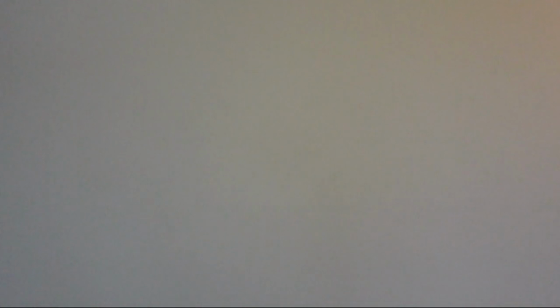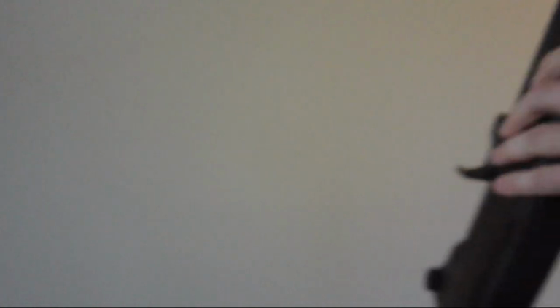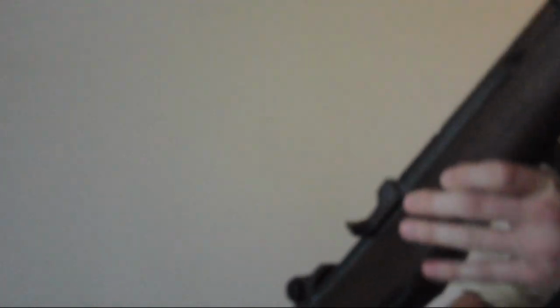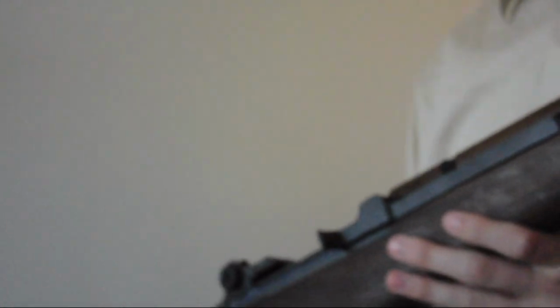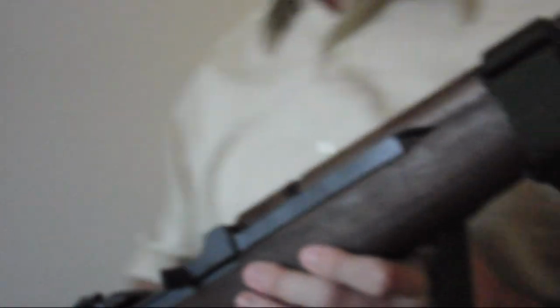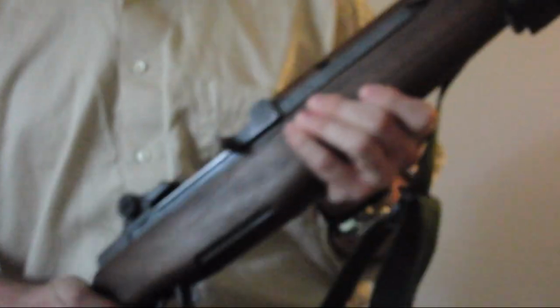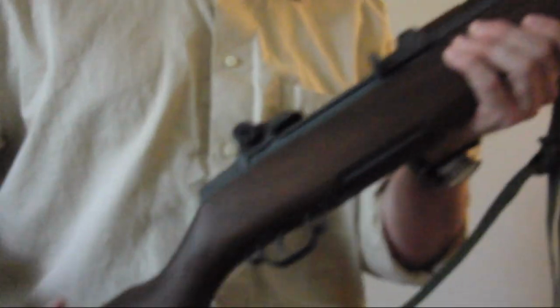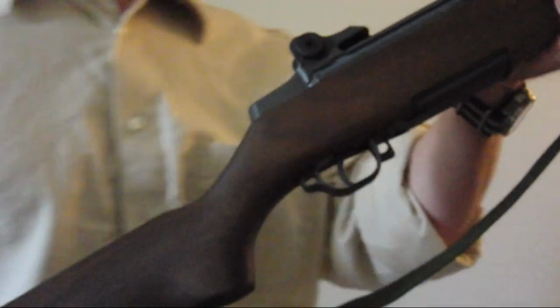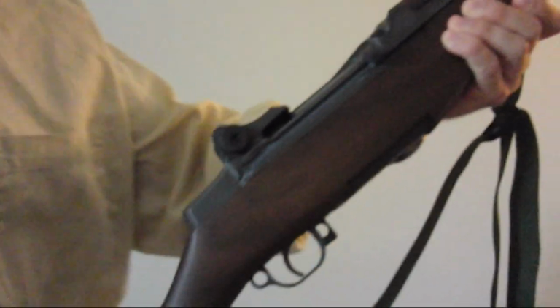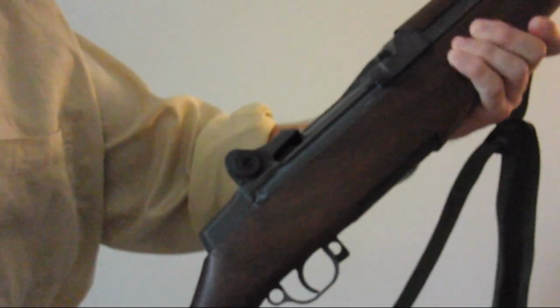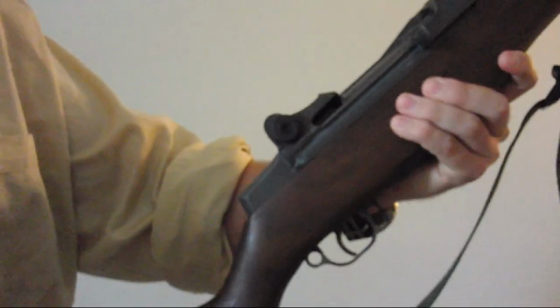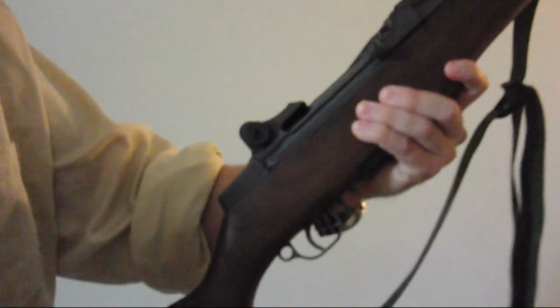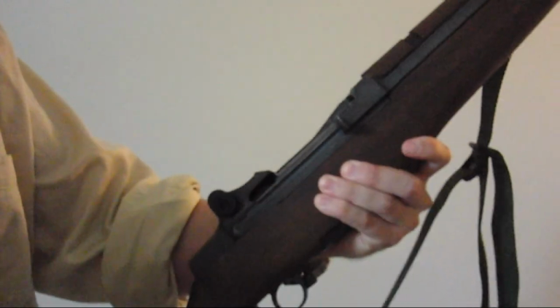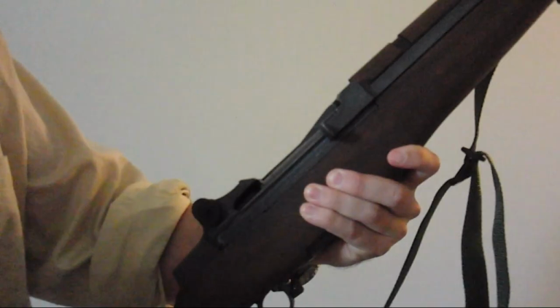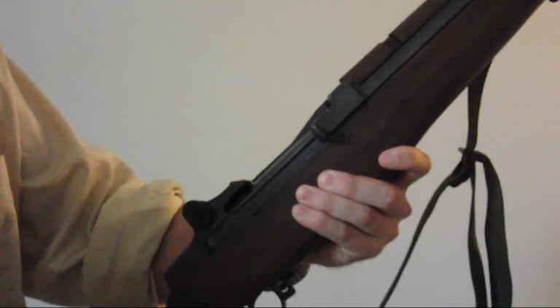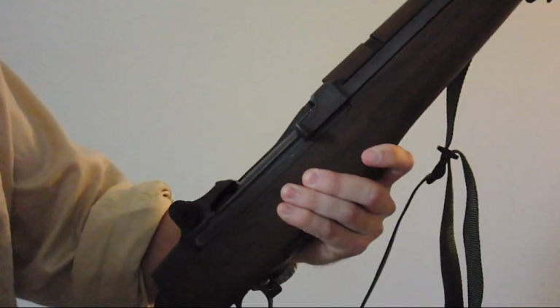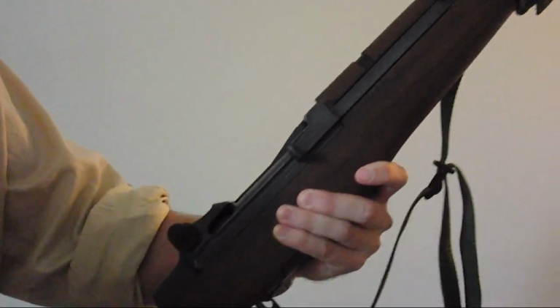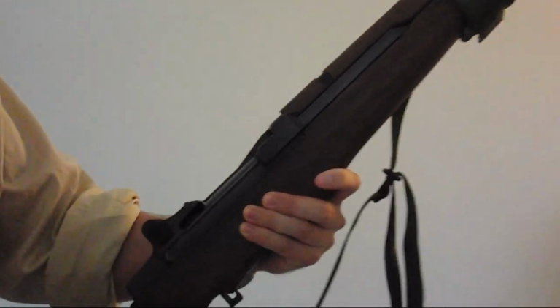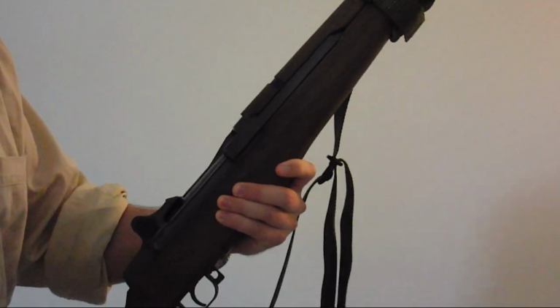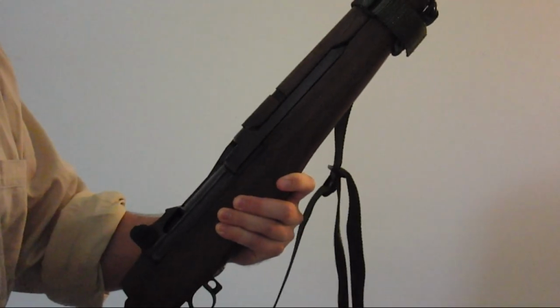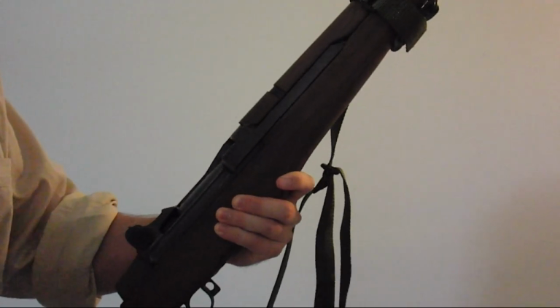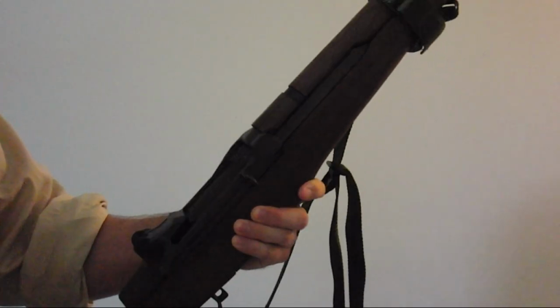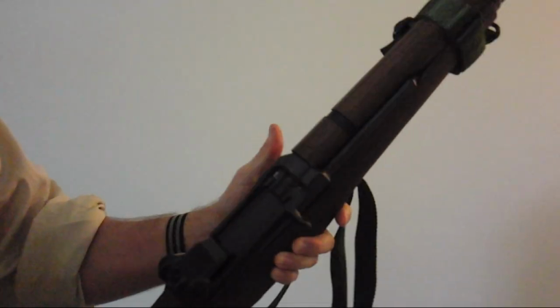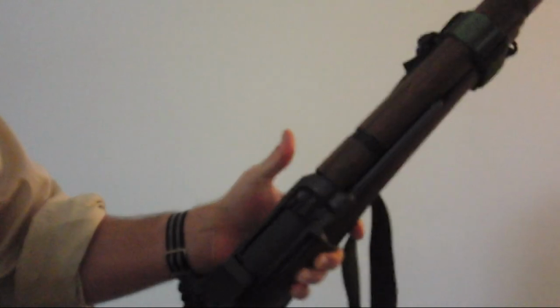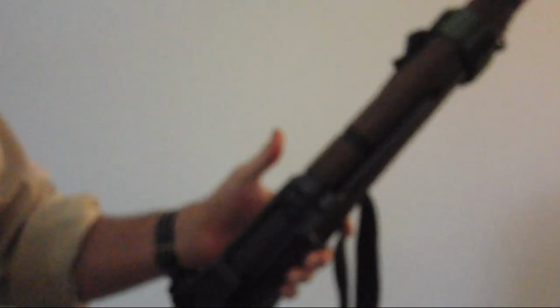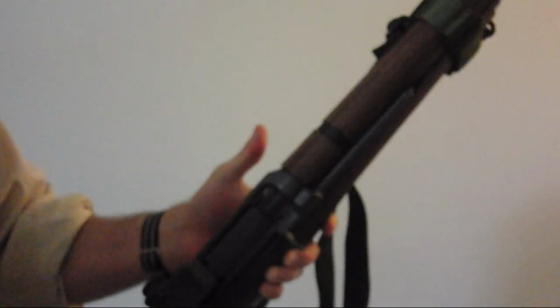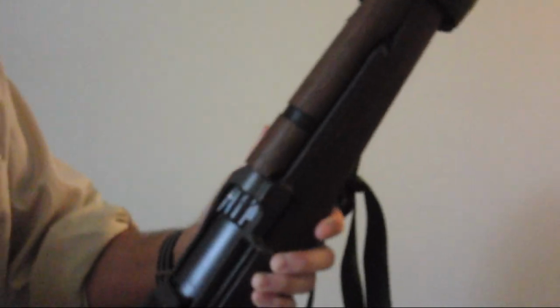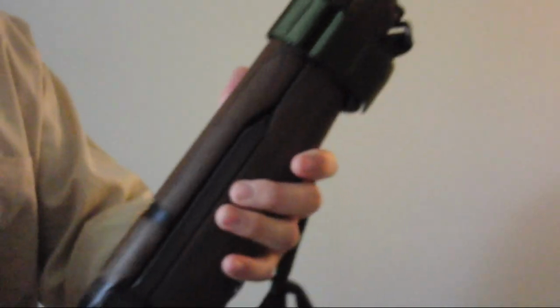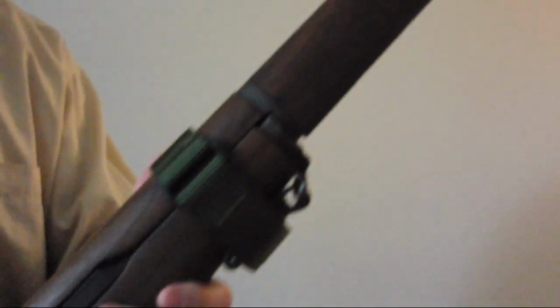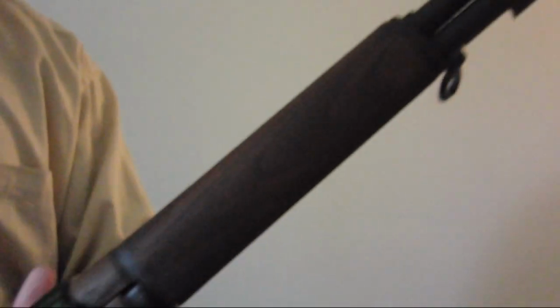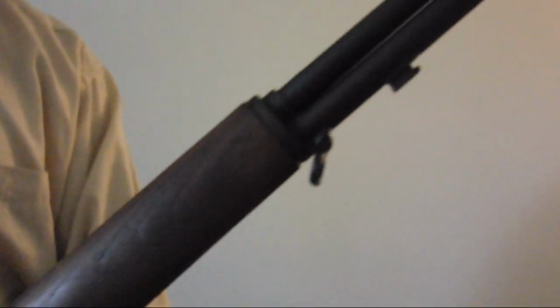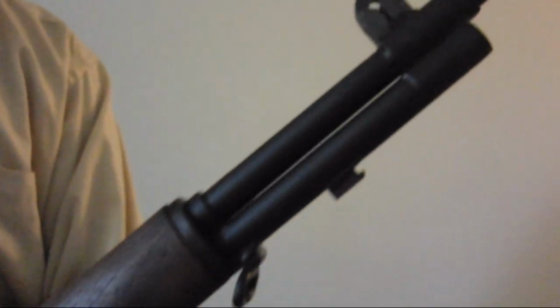Today we're going to be discussing how to load the M1 Garand. A lot of people fear the loading mechanism, believing that it will automatically eat their thumb. This is not the case. The Garand has a very easy loading mechanism that is very safe to handle. You just have to know what you're doing.